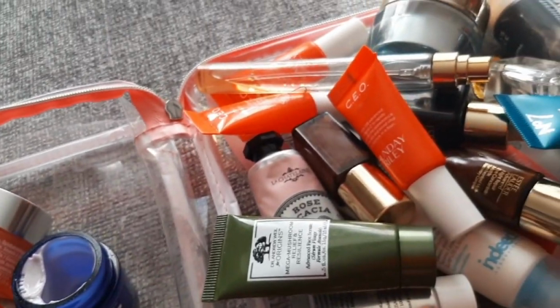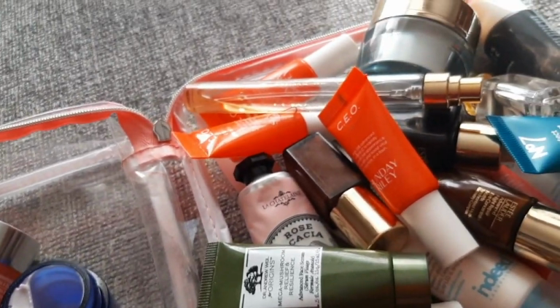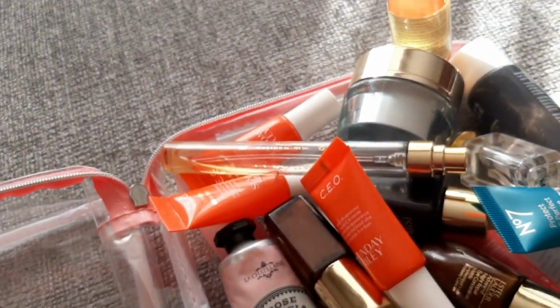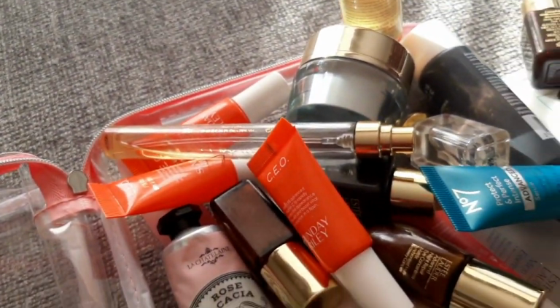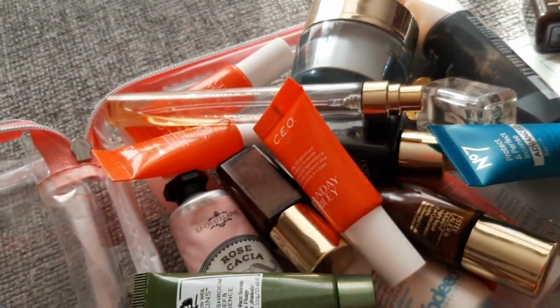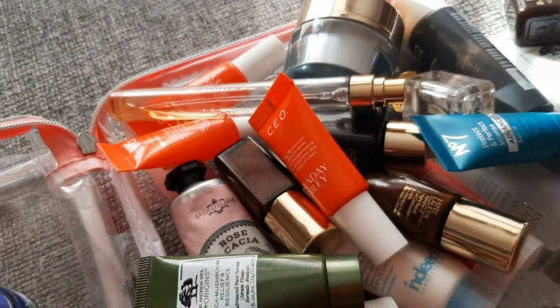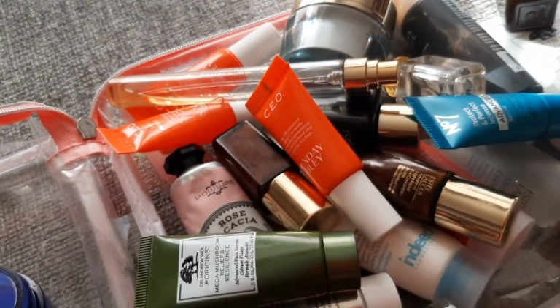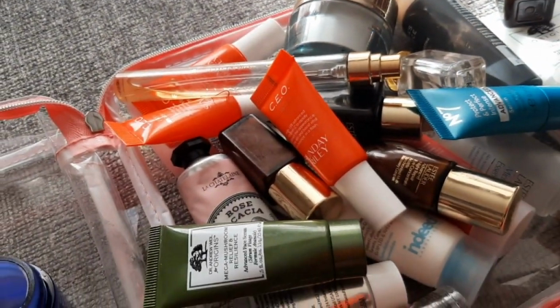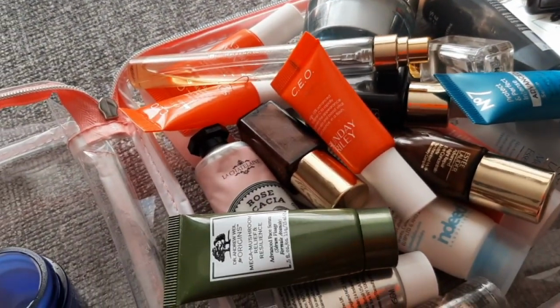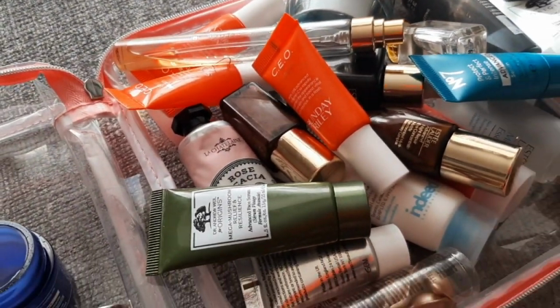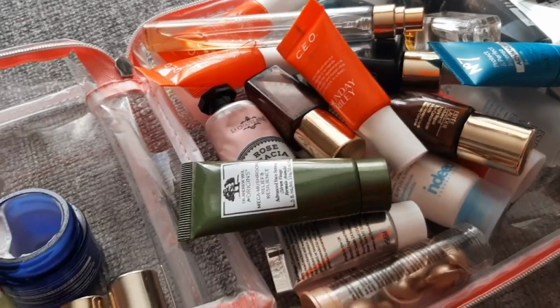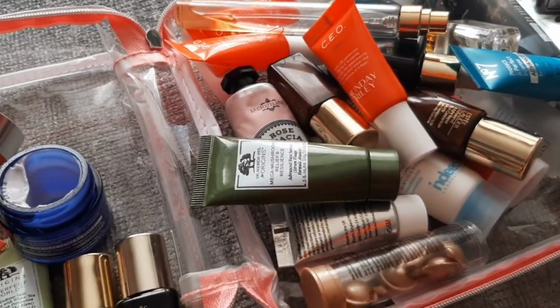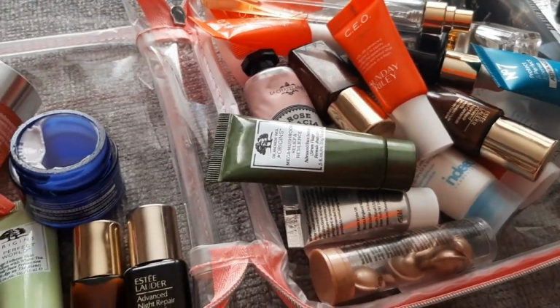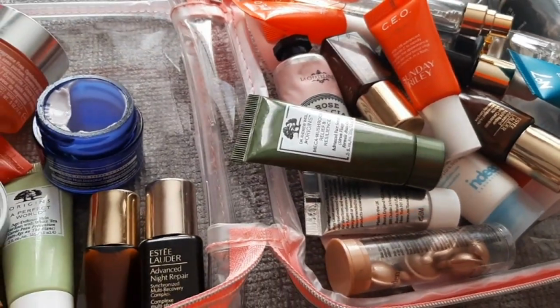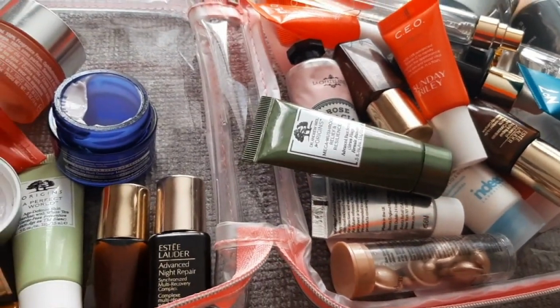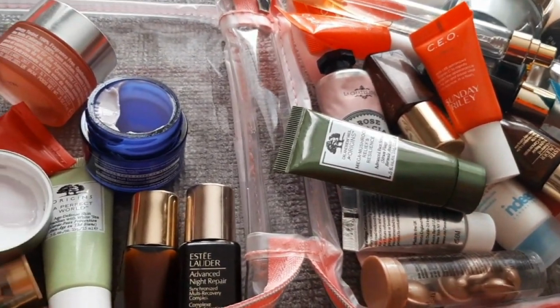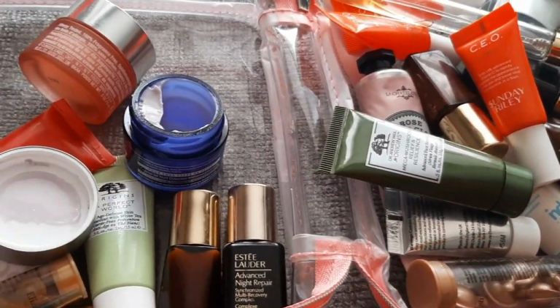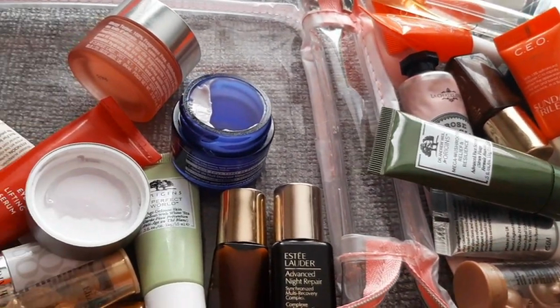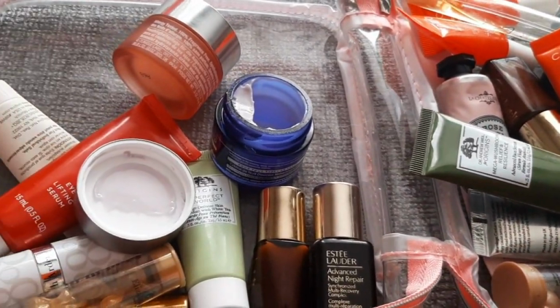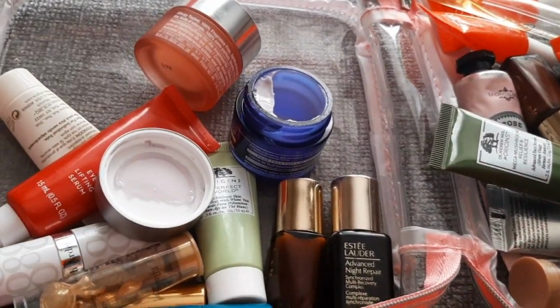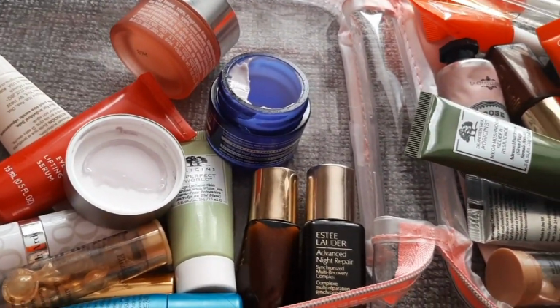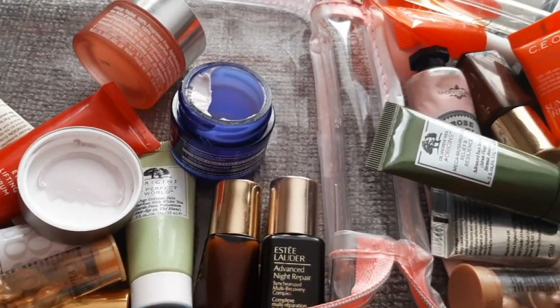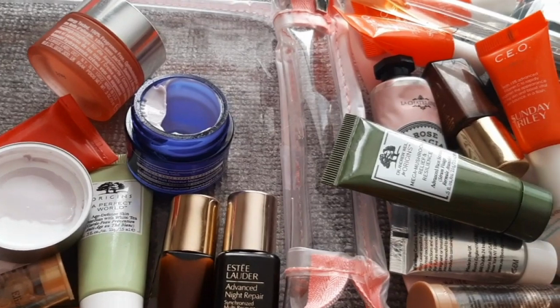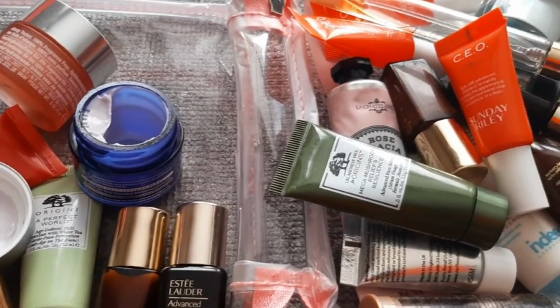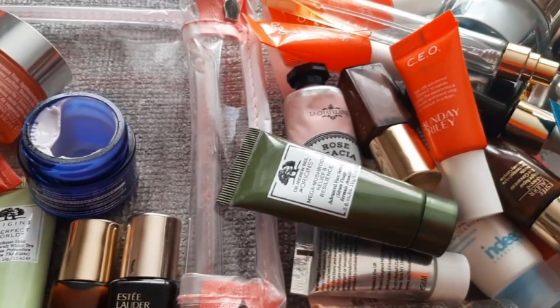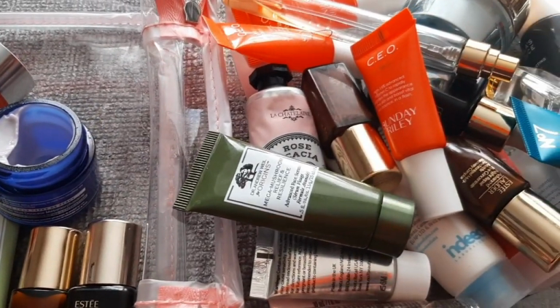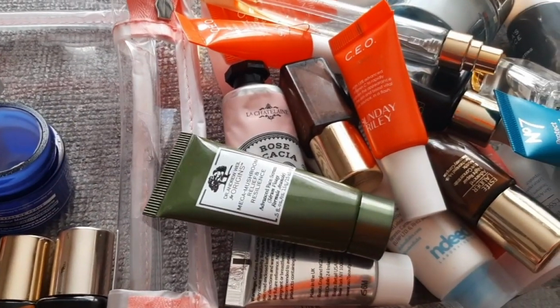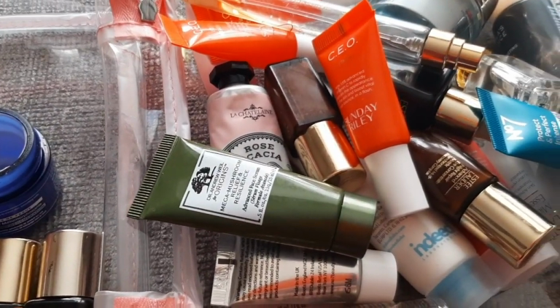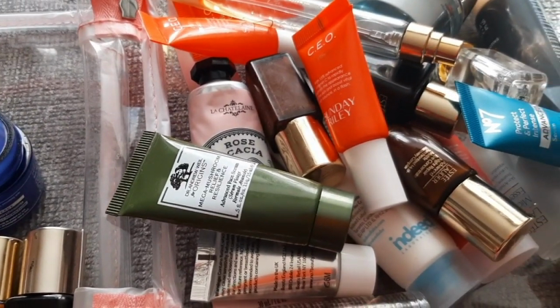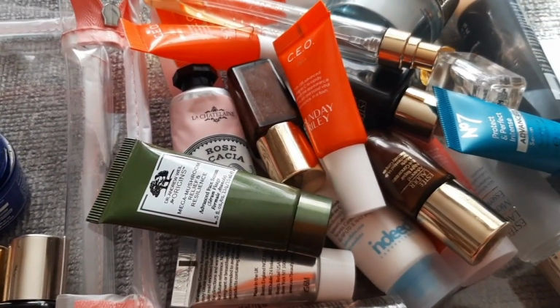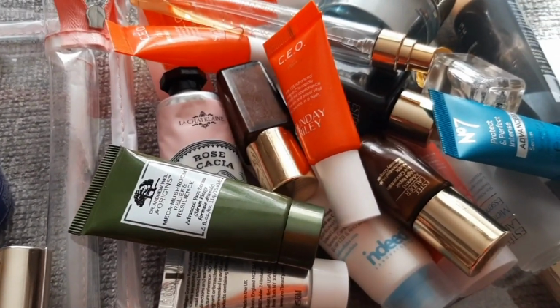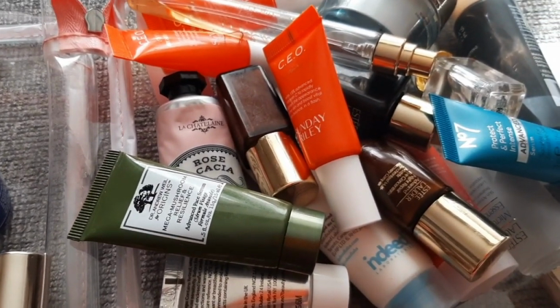Within those items some of them are empty, so I'm going to put them into the empties bin. Don't be surprised if you see them again, but yeah — that's what I brought with me. See you next time, bye!